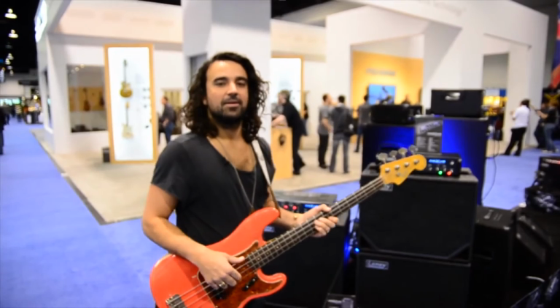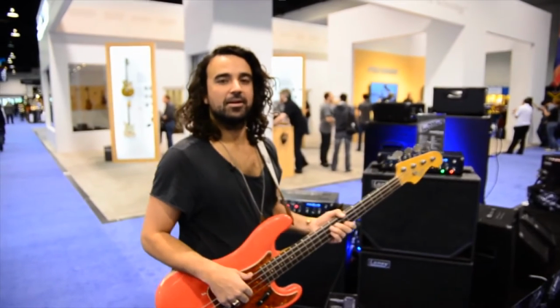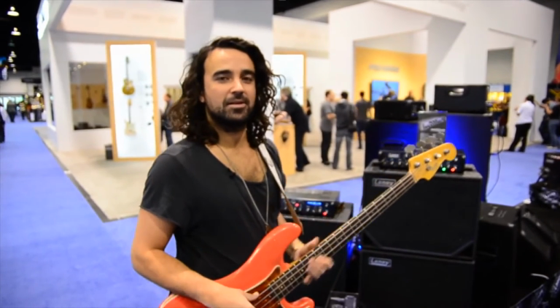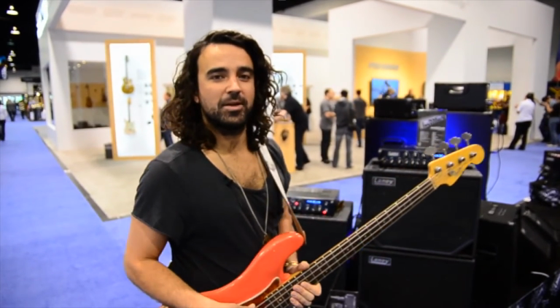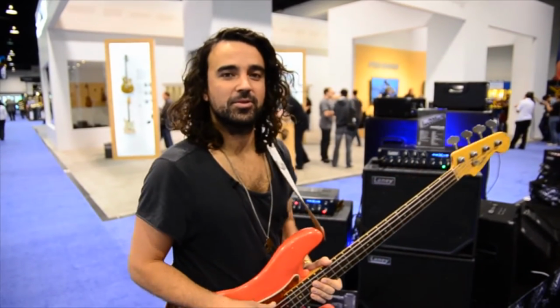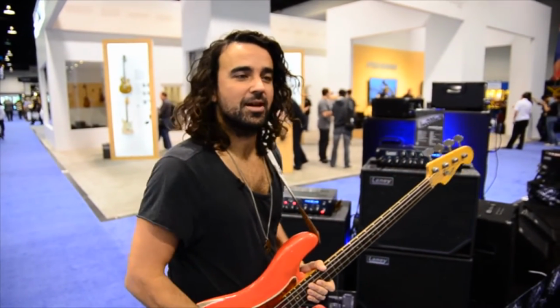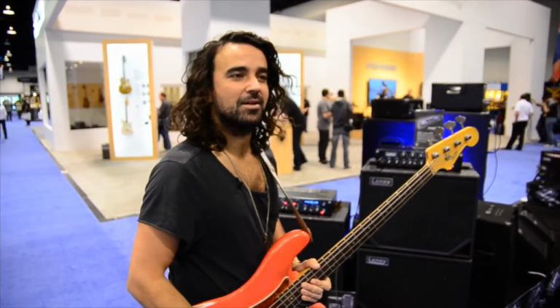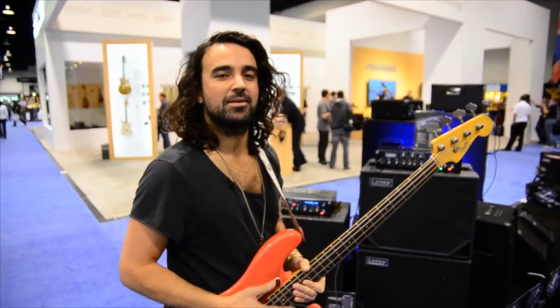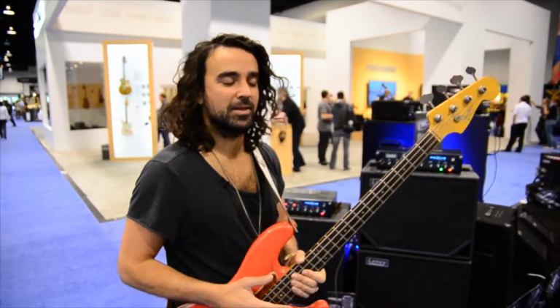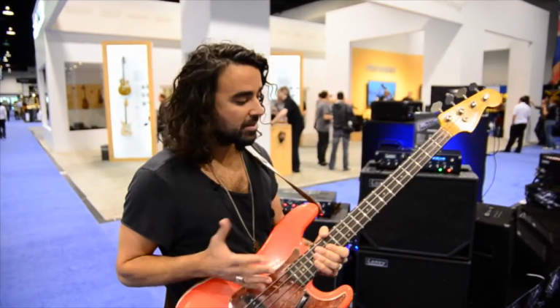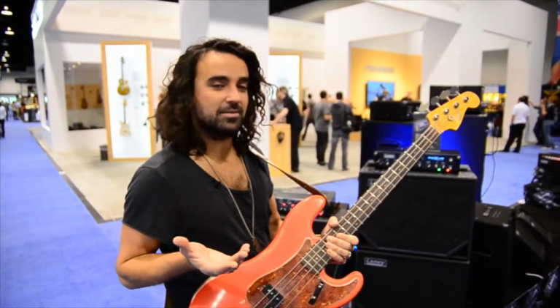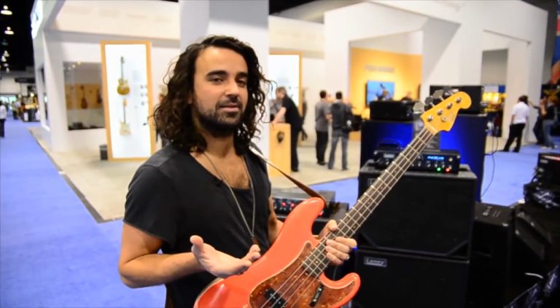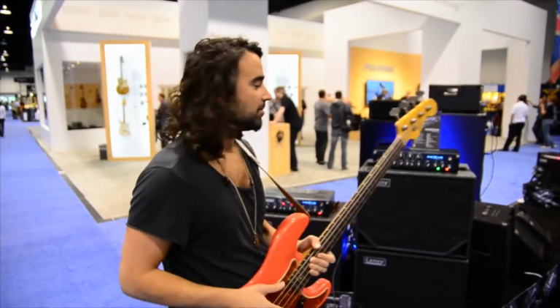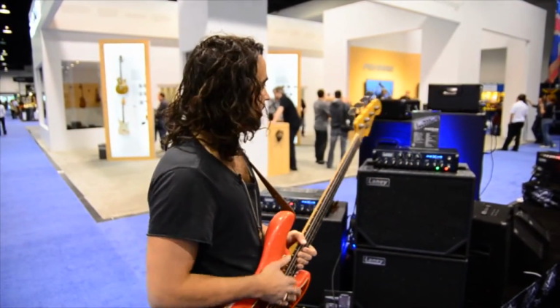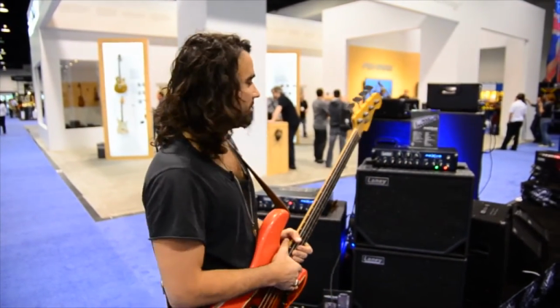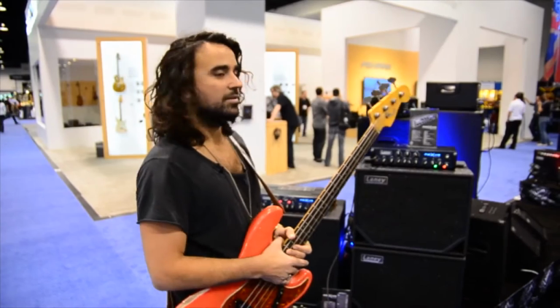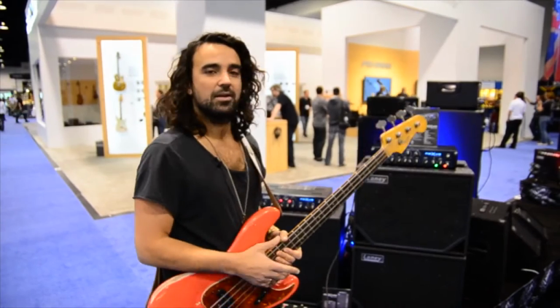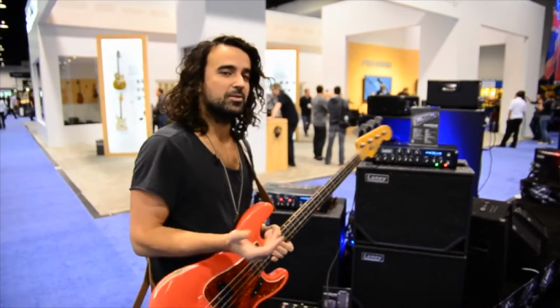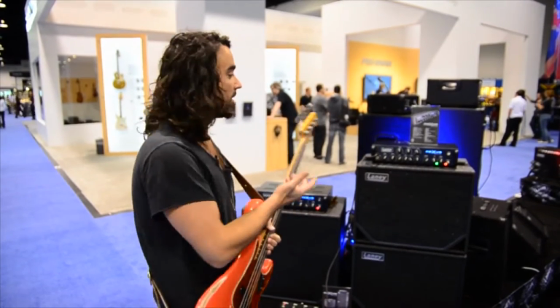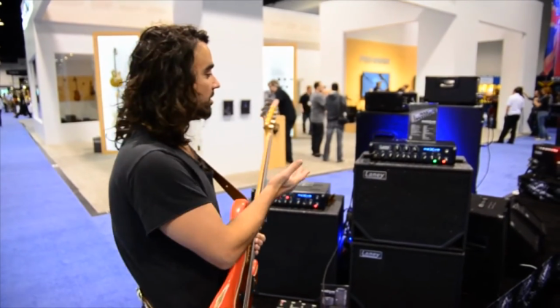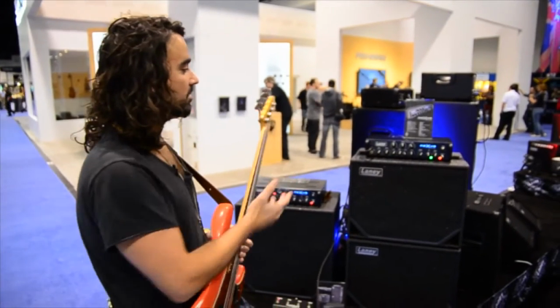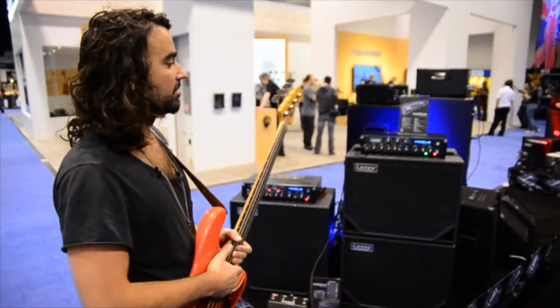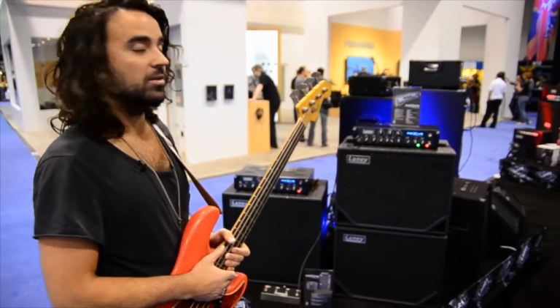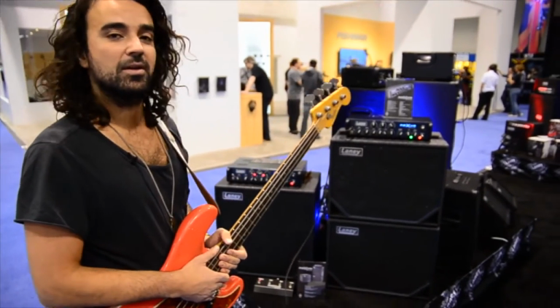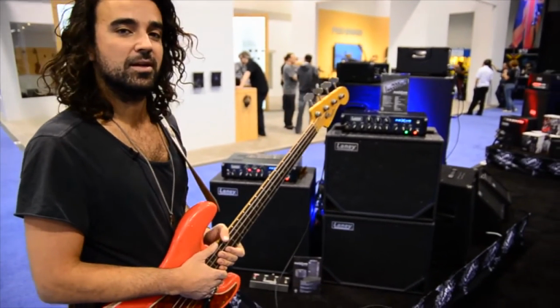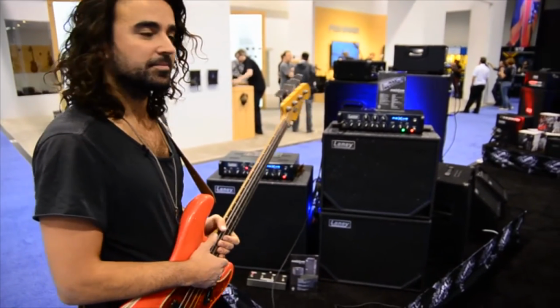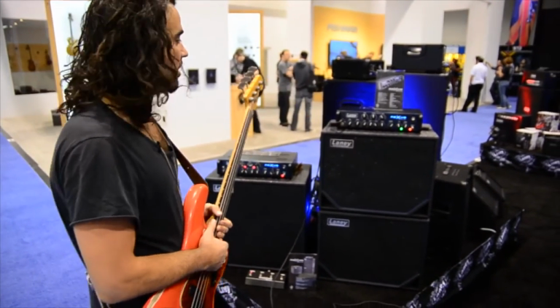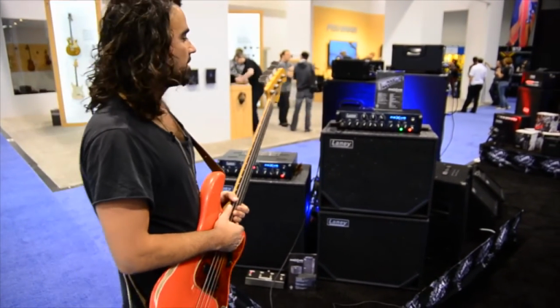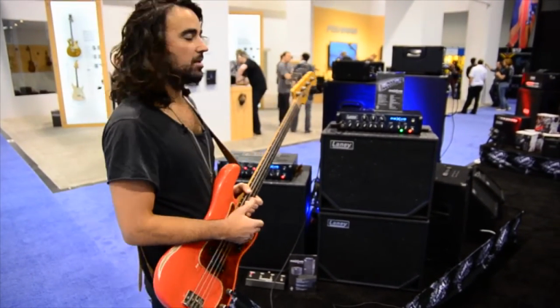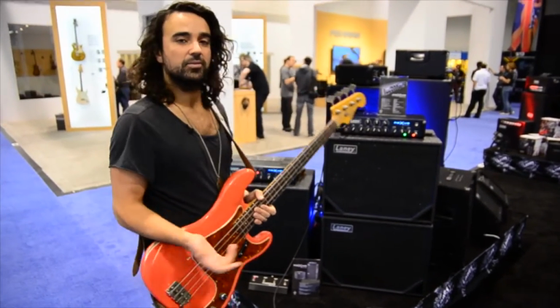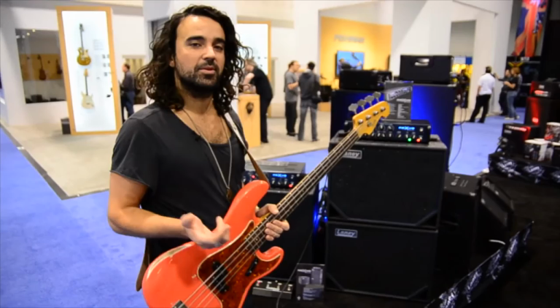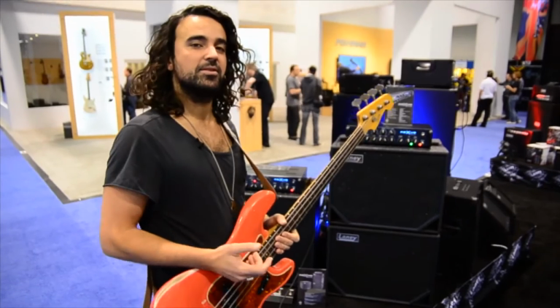Hi guys, my name is Christian Attard and I play the bass as you can see. I'm here to talk about the Nexus Studio Live today and take you through some of the features.